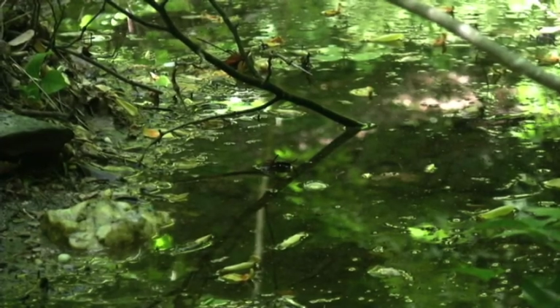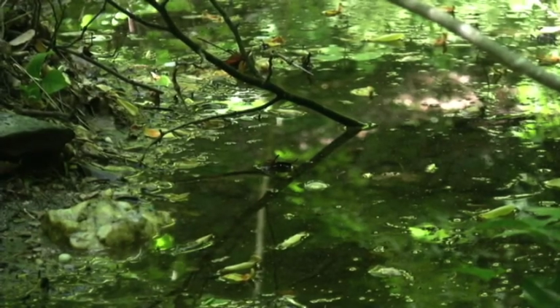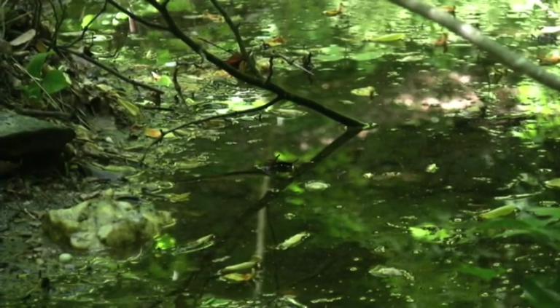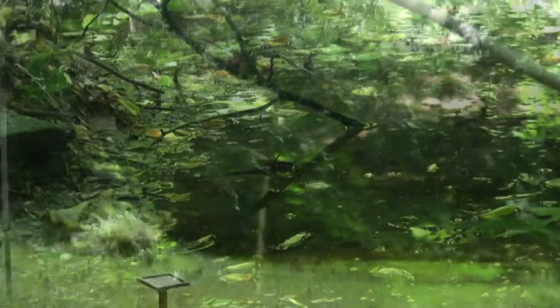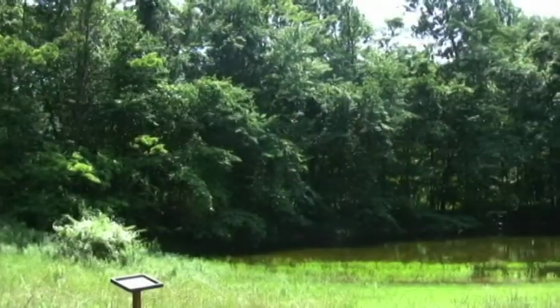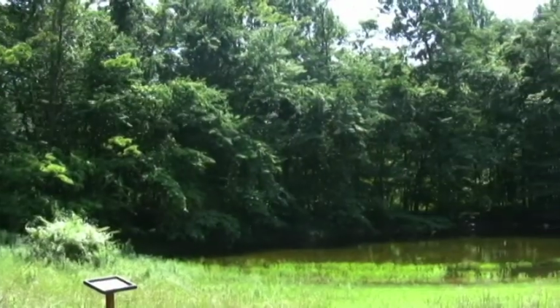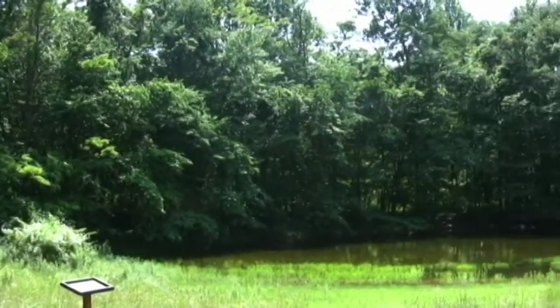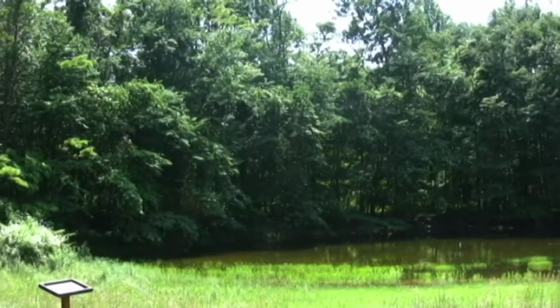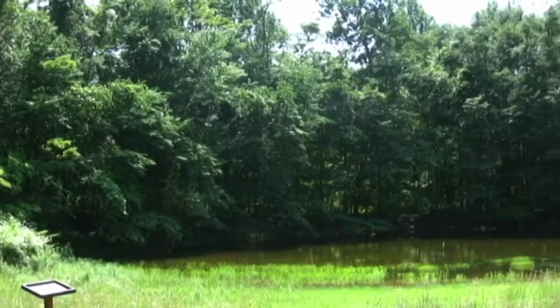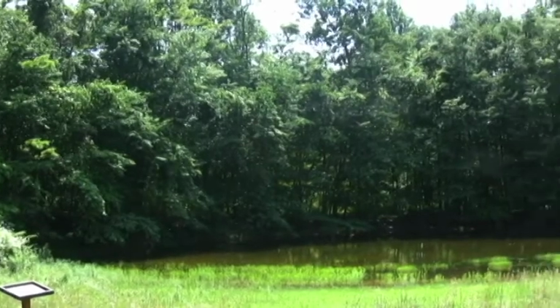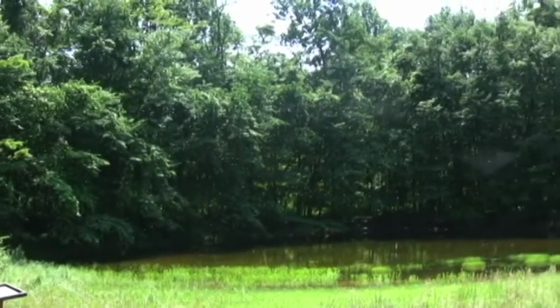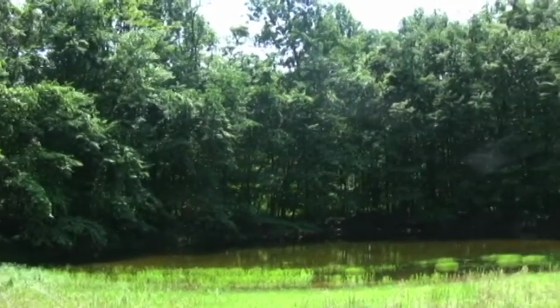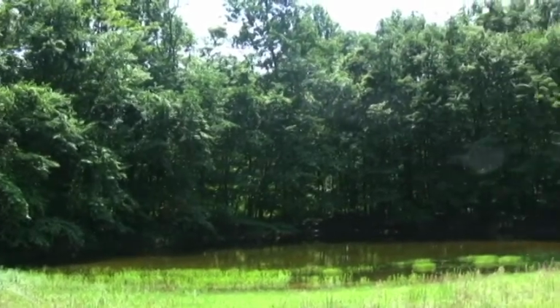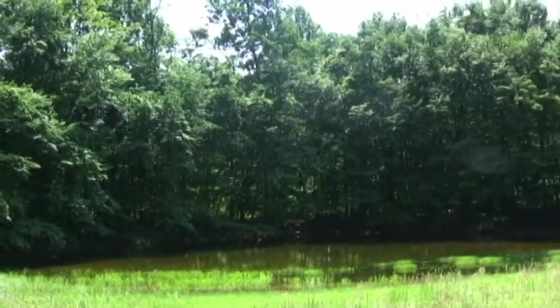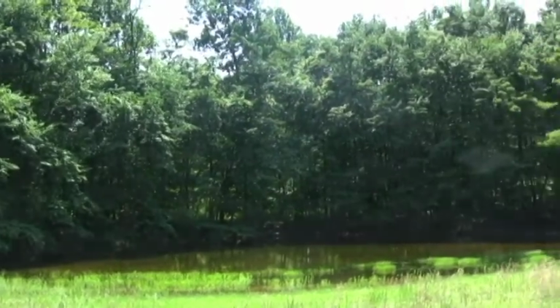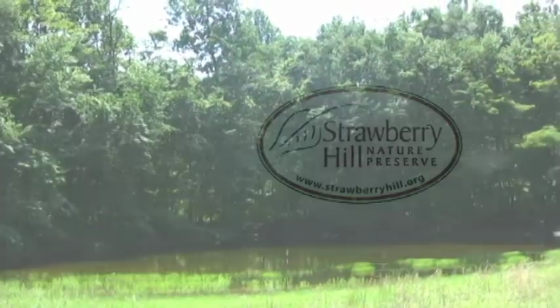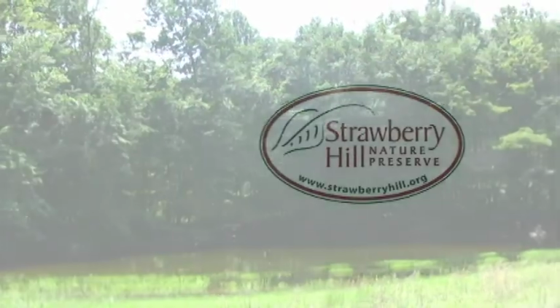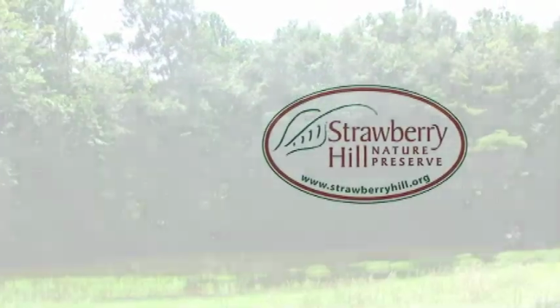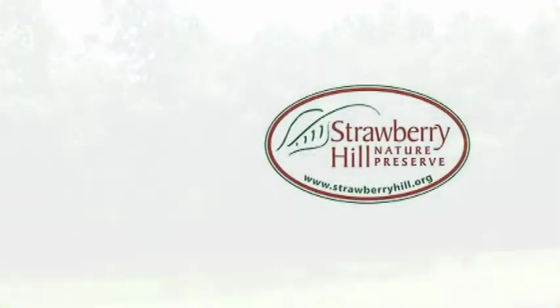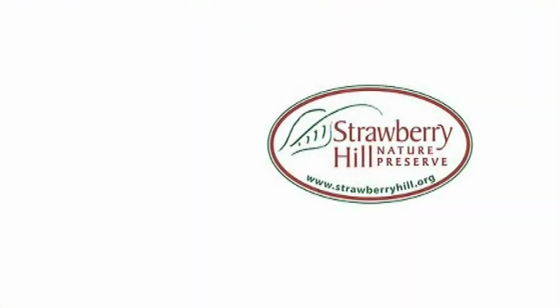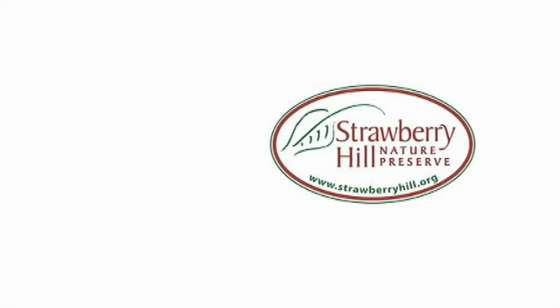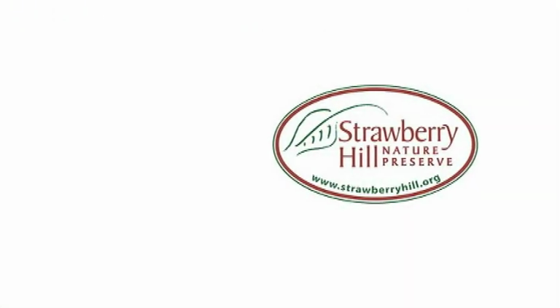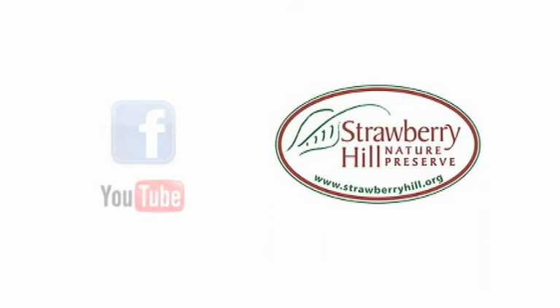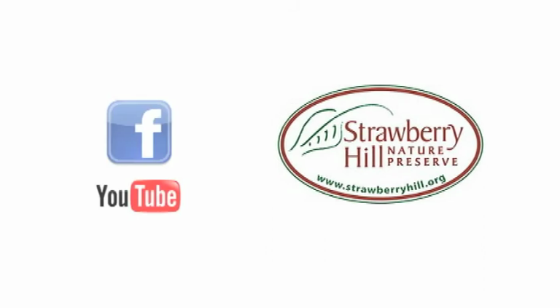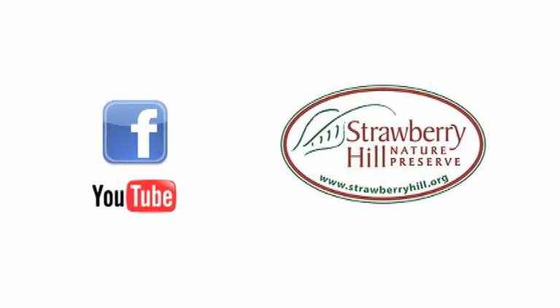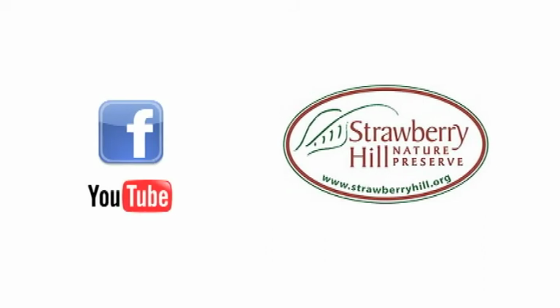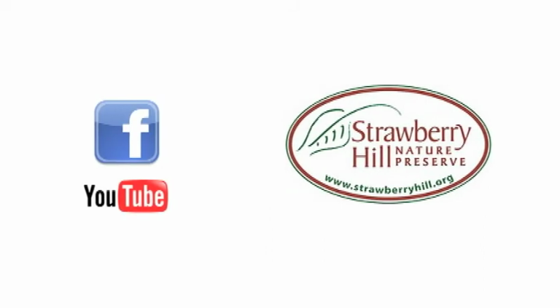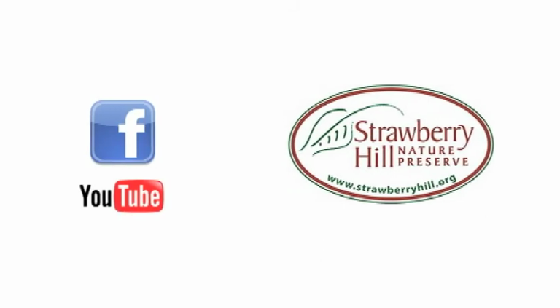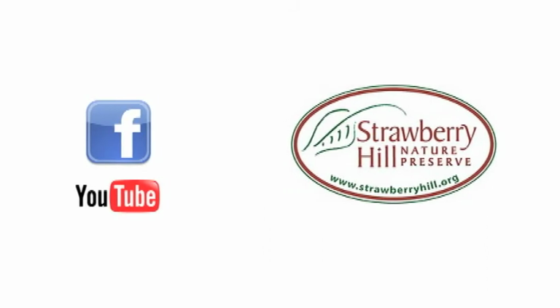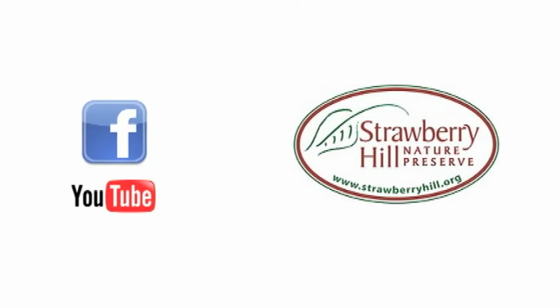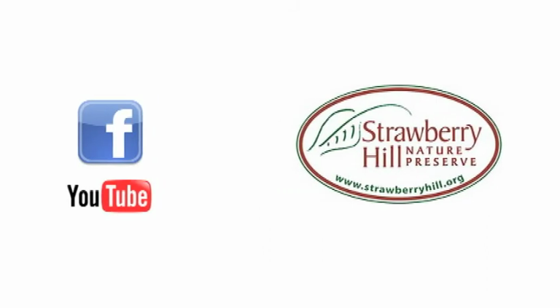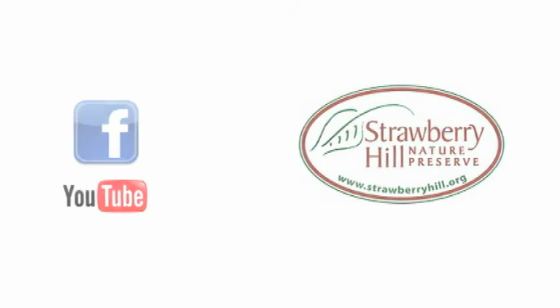Vernal pools are among the countless things being protected and flourishing at Strawberry Hill. Stay tuned for more information about some of the other amazing gifts awaiting us at Strawberry Hill Nature Preserve.